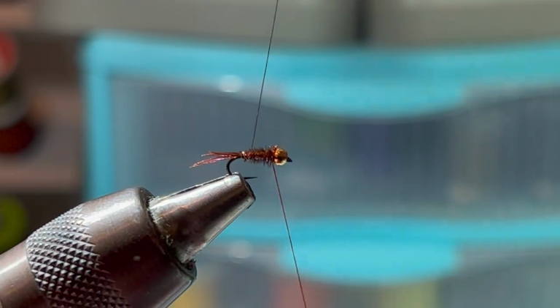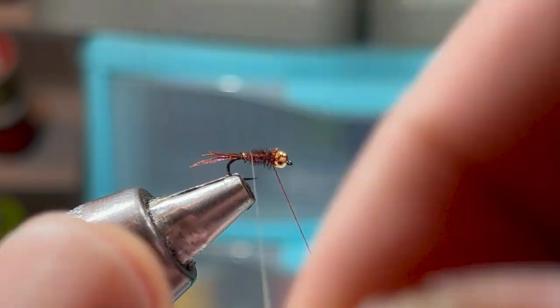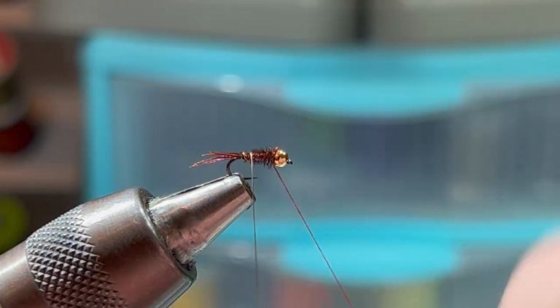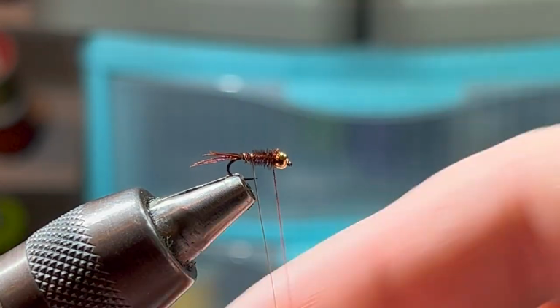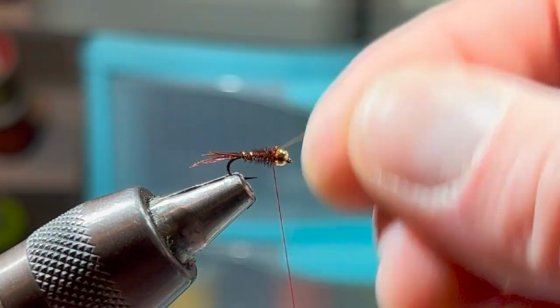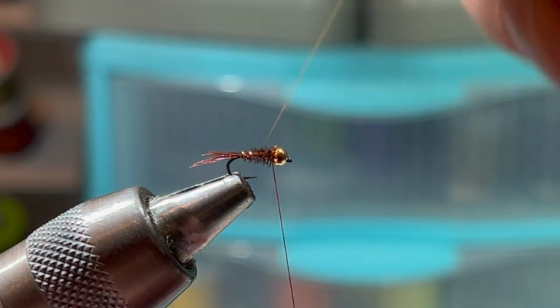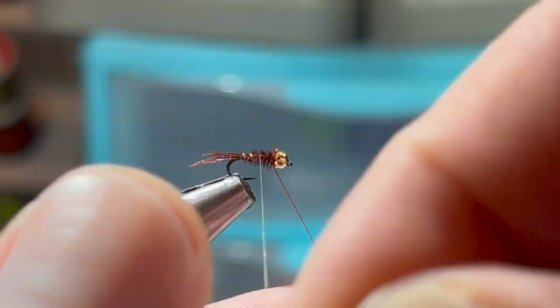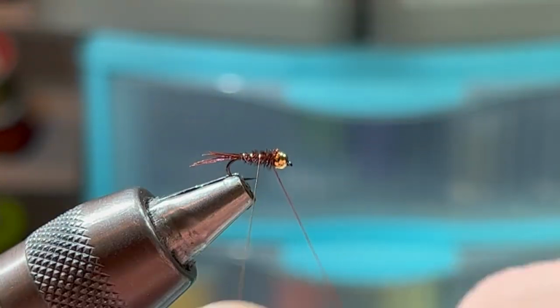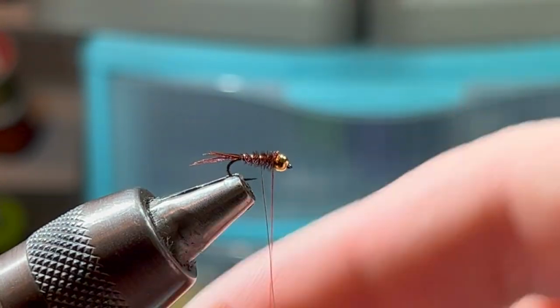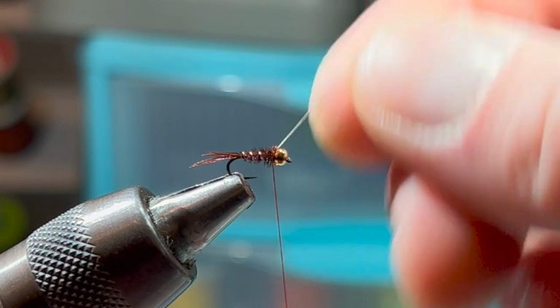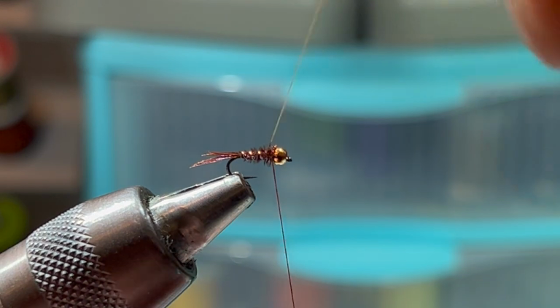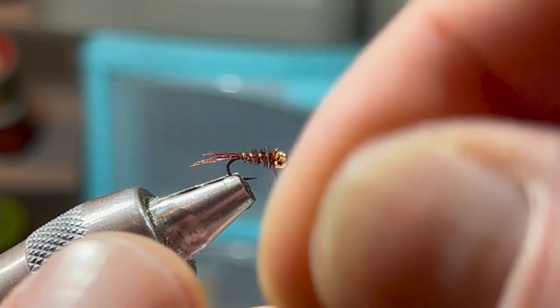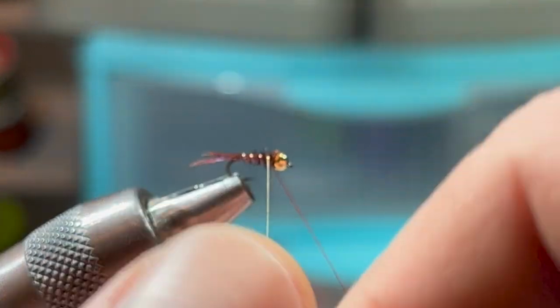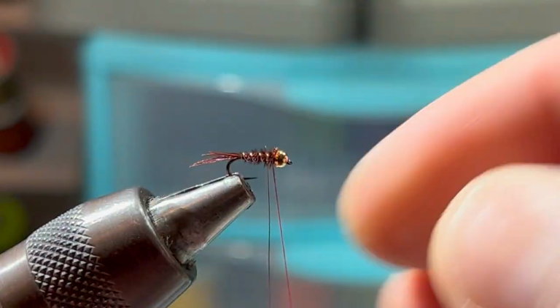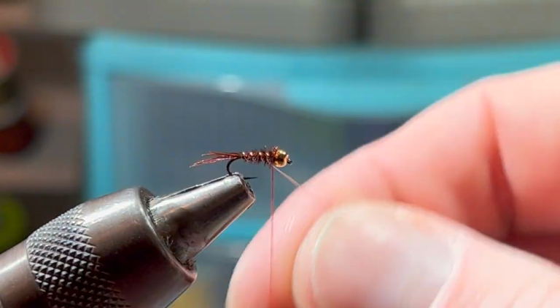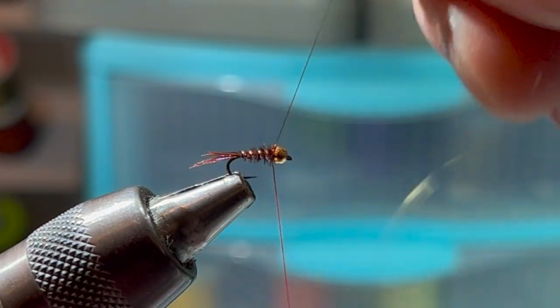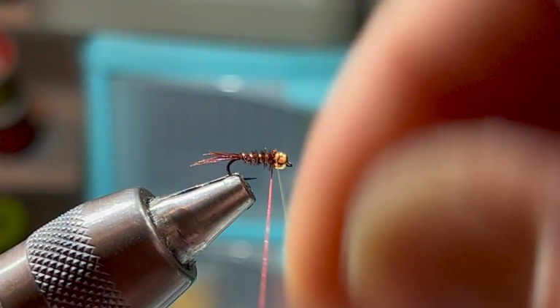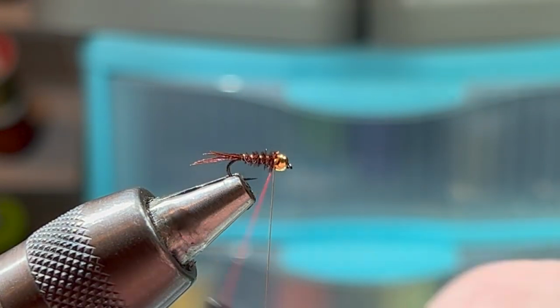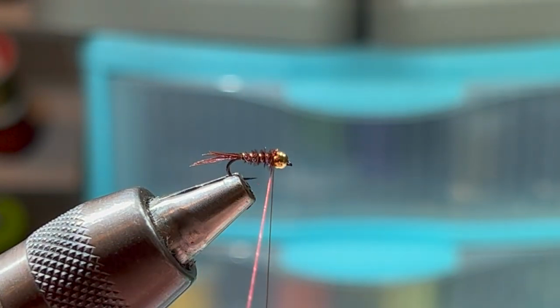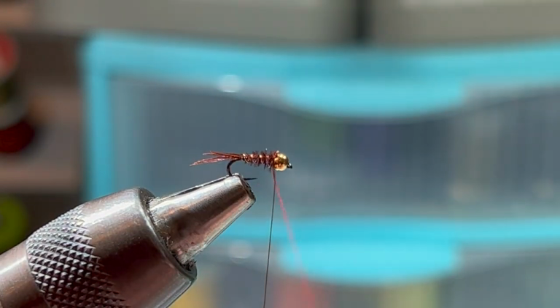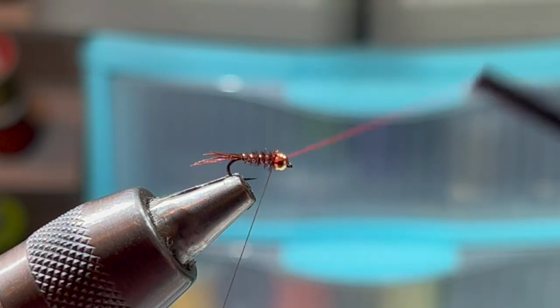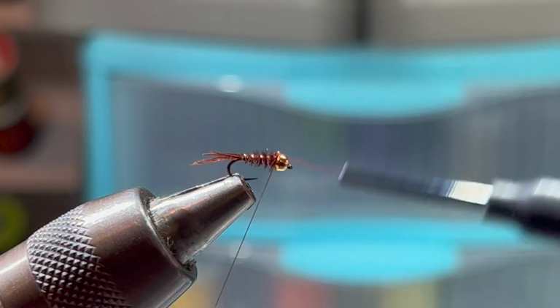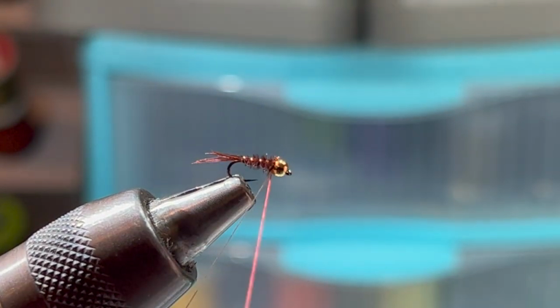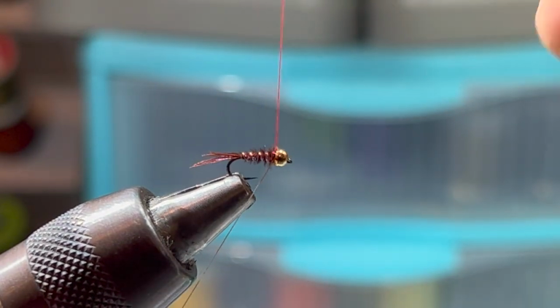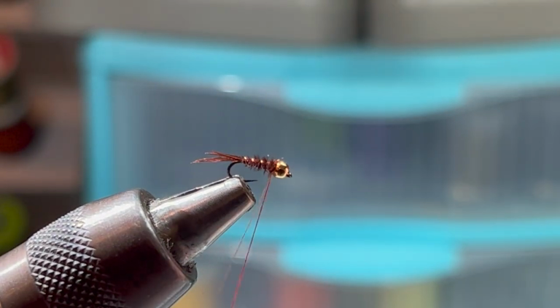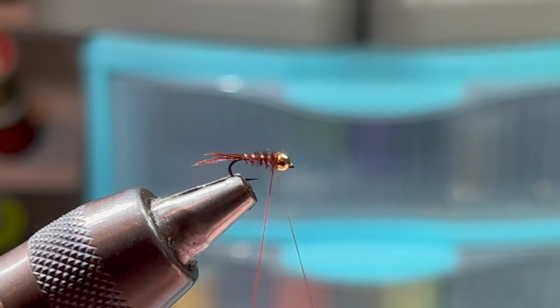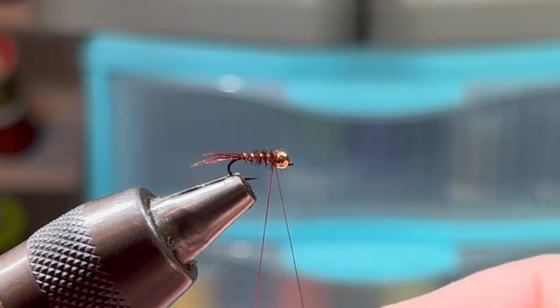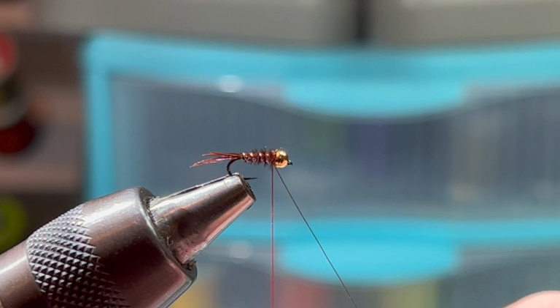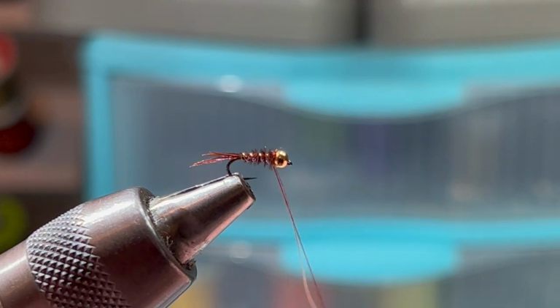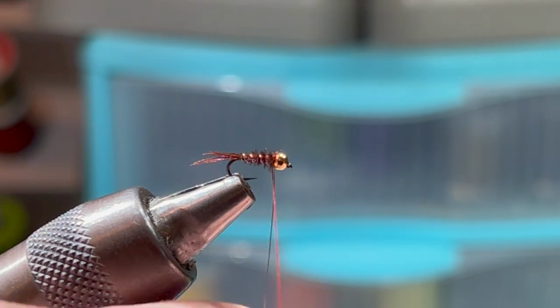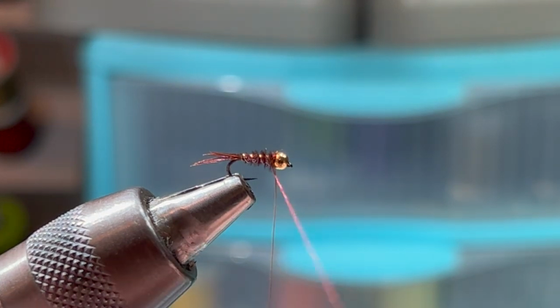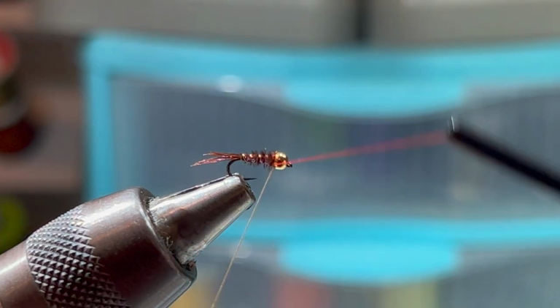Counter-wrap the gold wire. I like to get four wraps in, with the fifth one being the securing wrap, then helicopter it off.